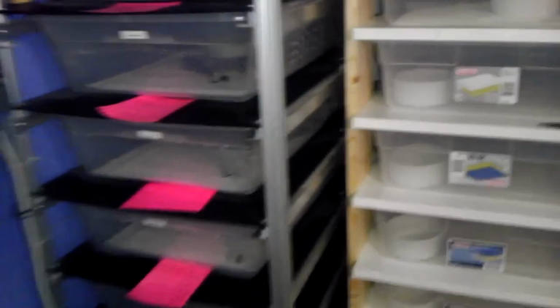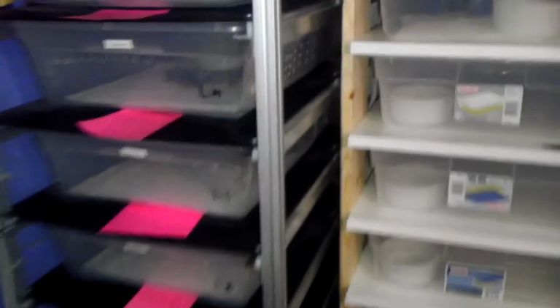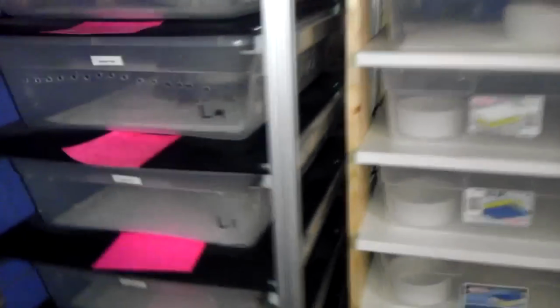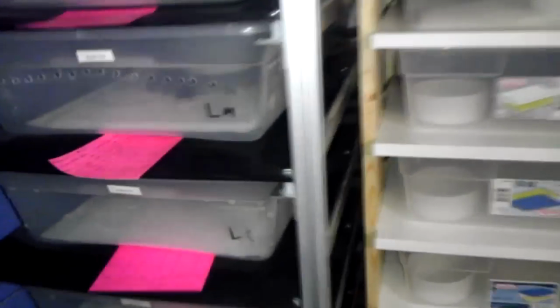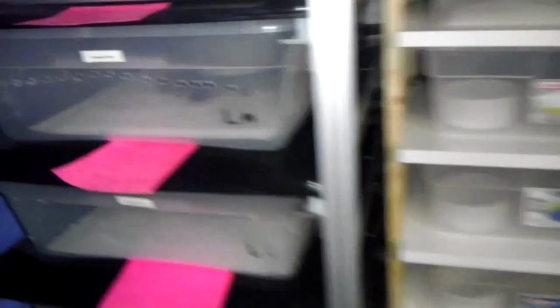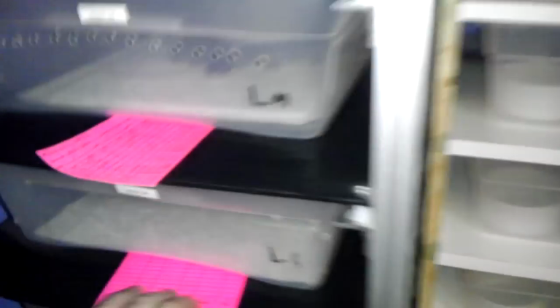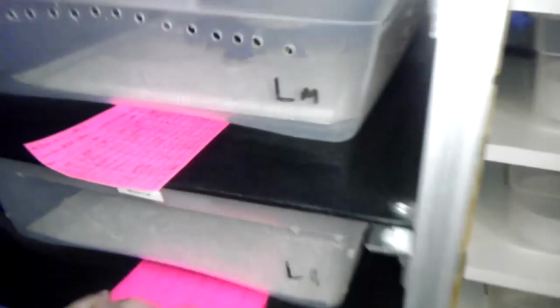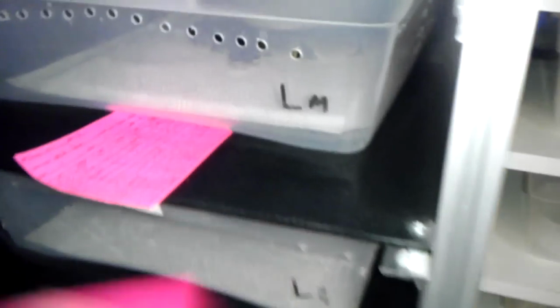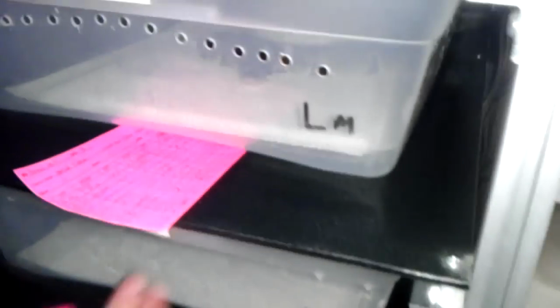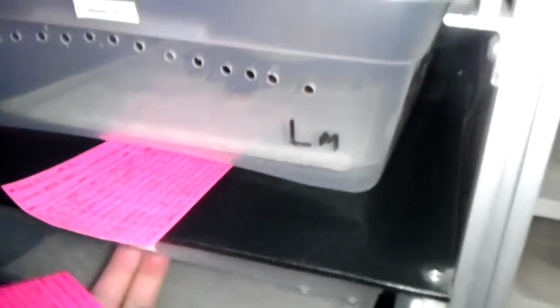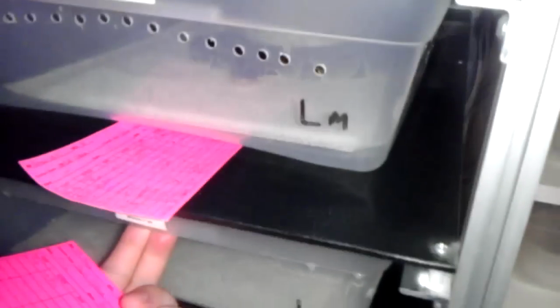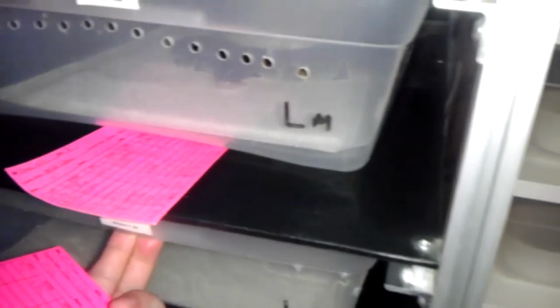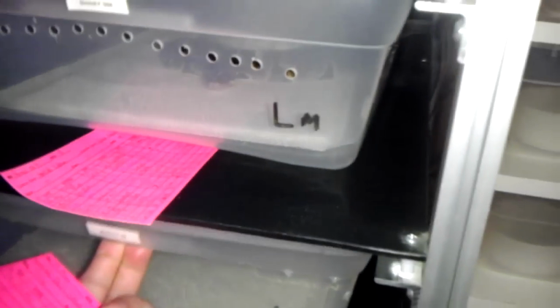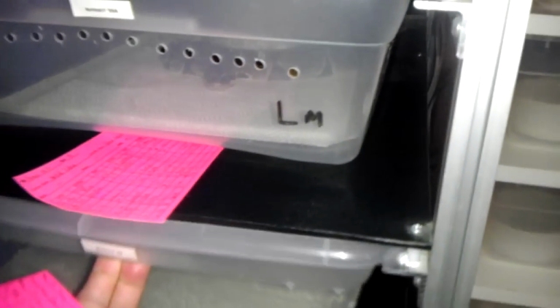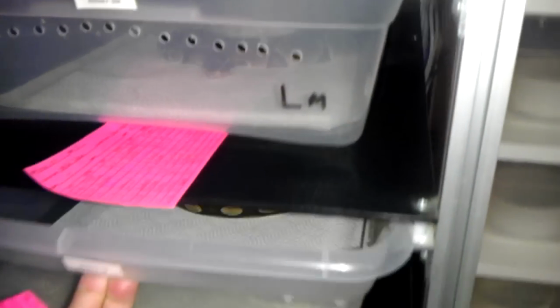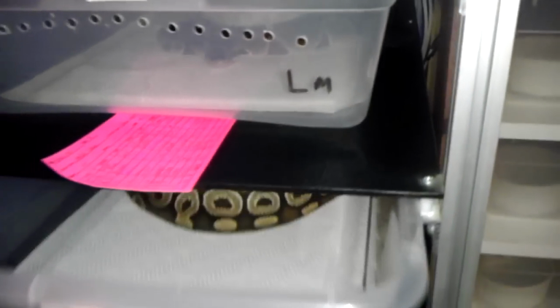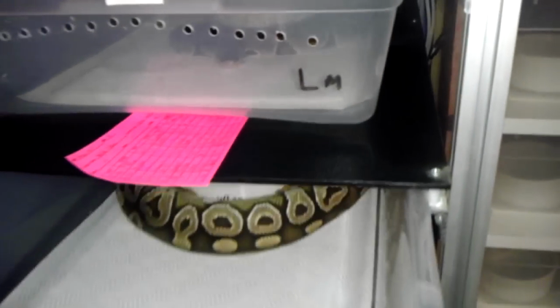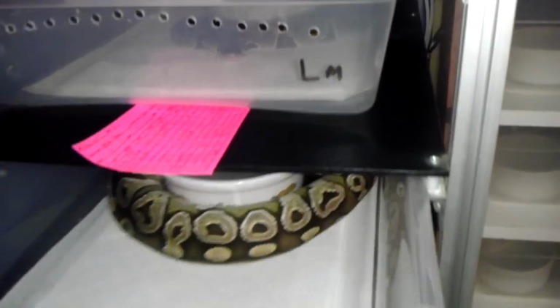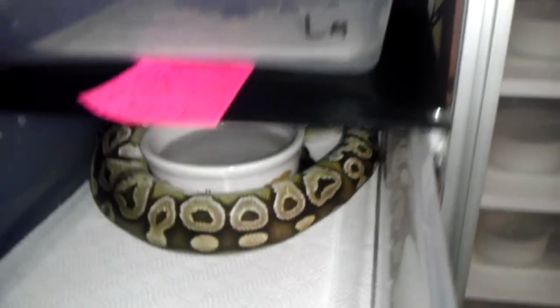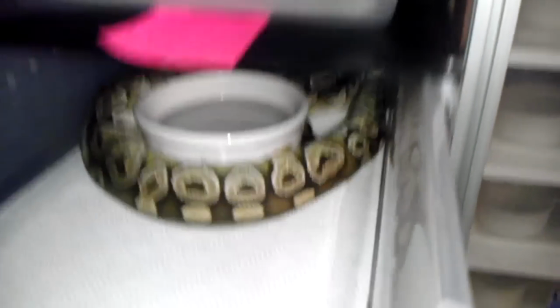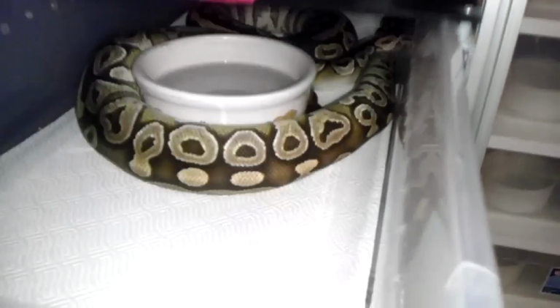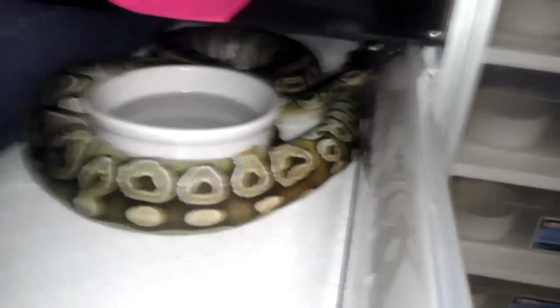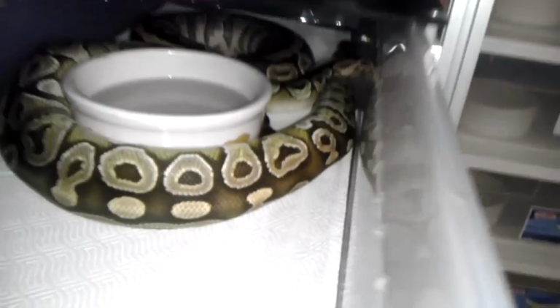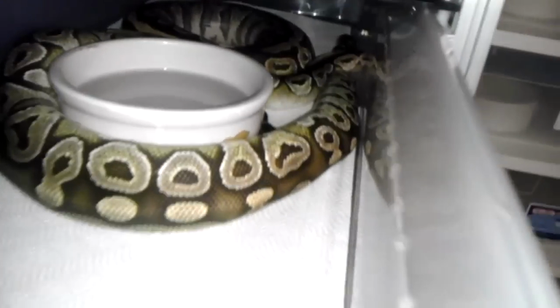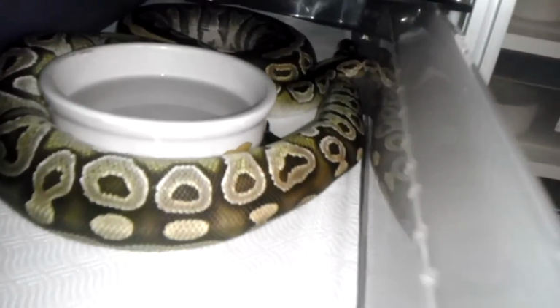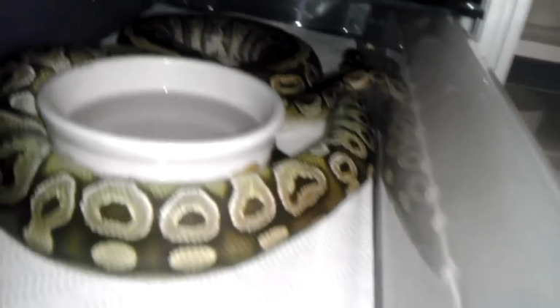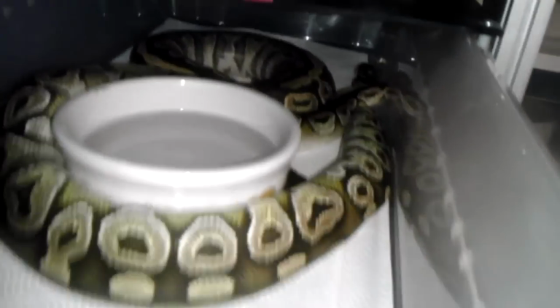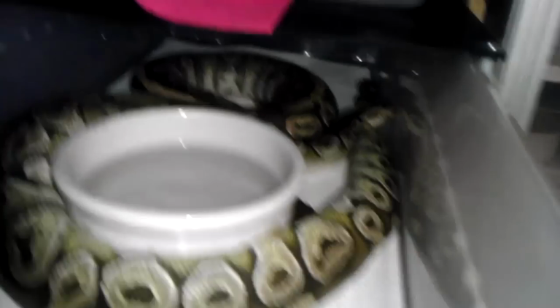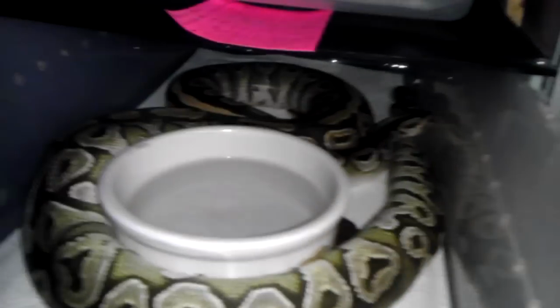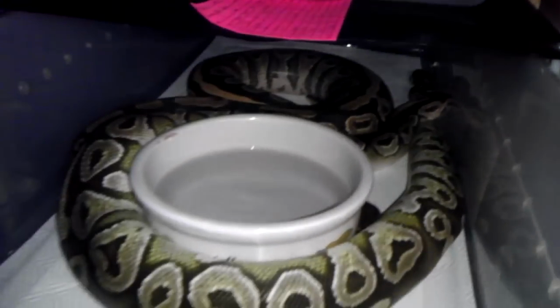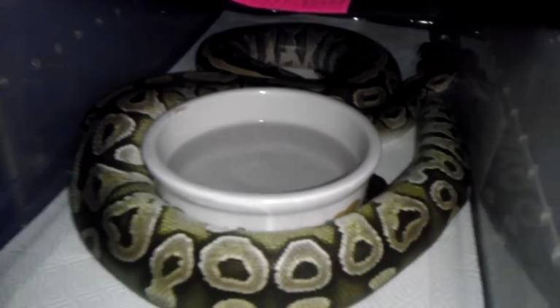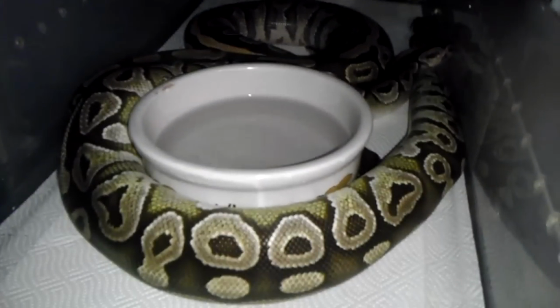I got Mojaves paired up. Not sure if they're doing anything right now because they're both in shed, but we'll see if they do anything.